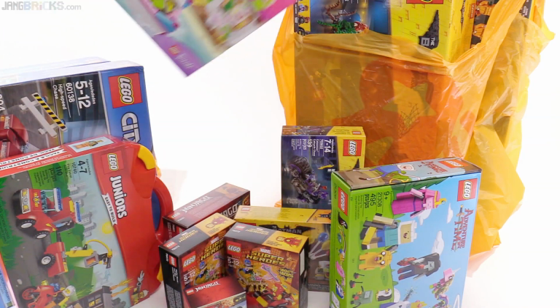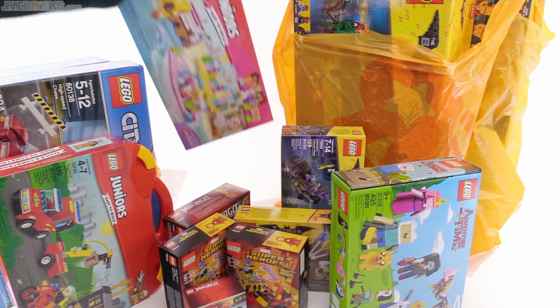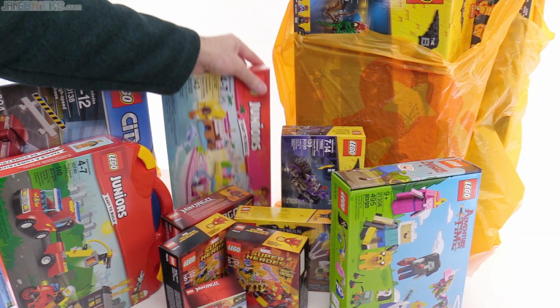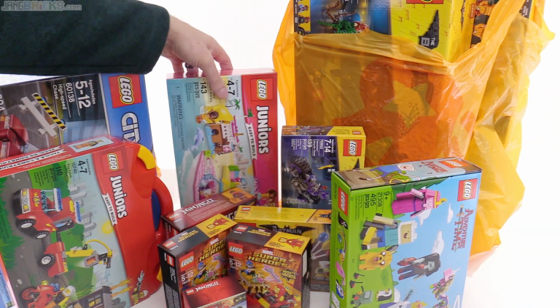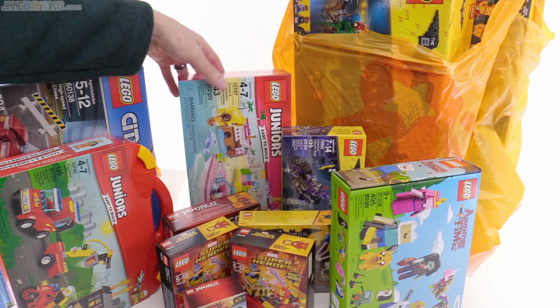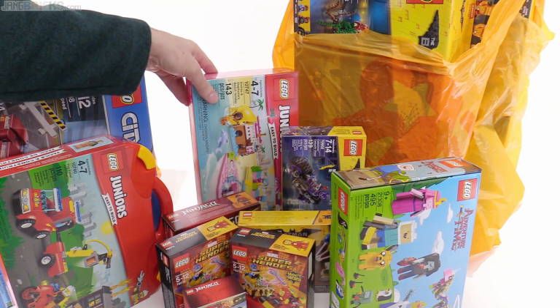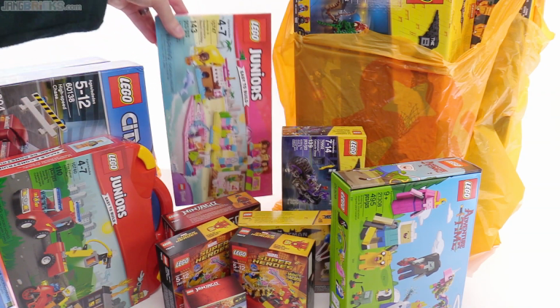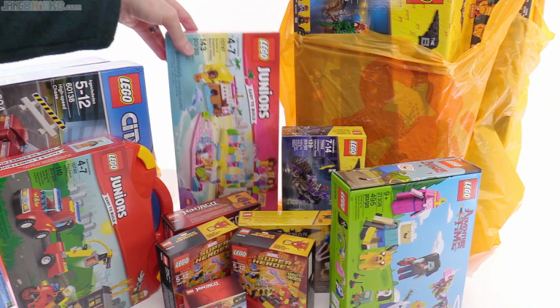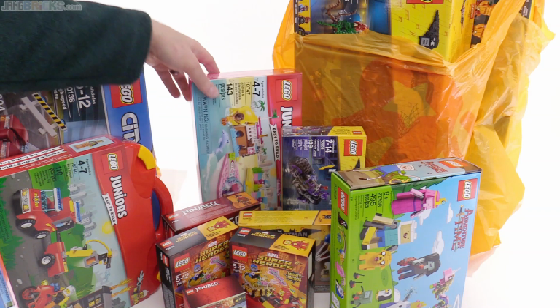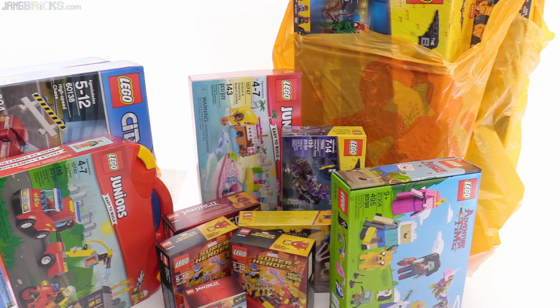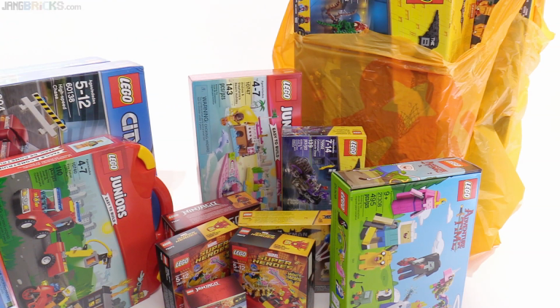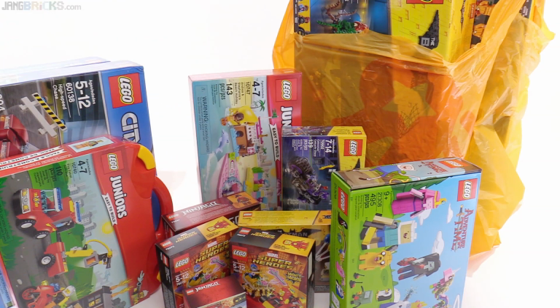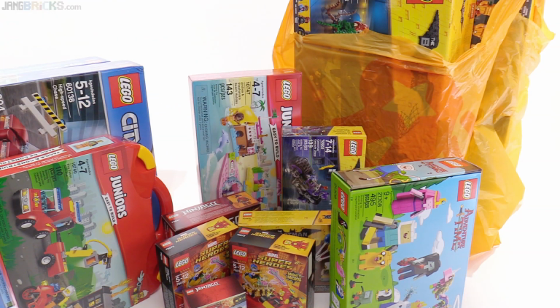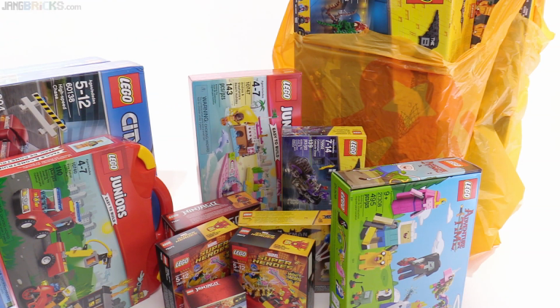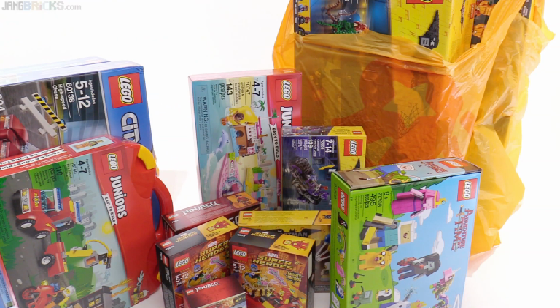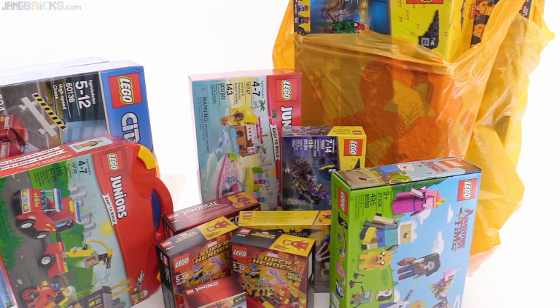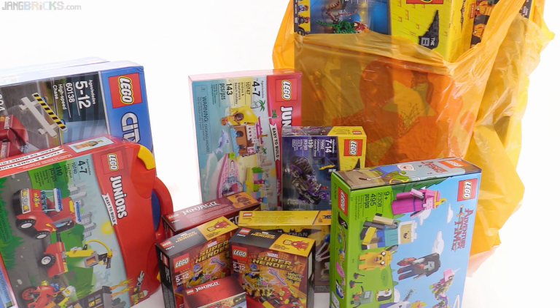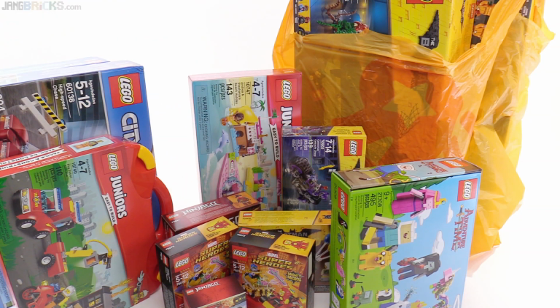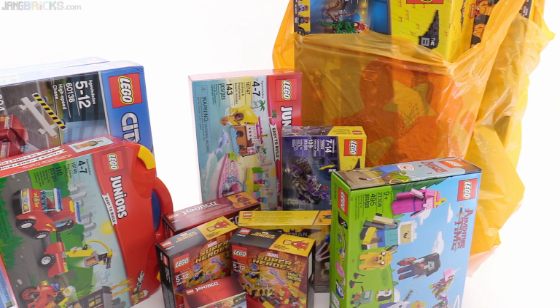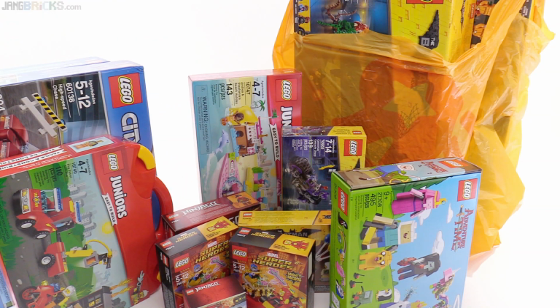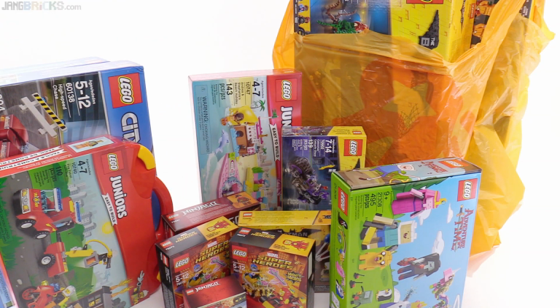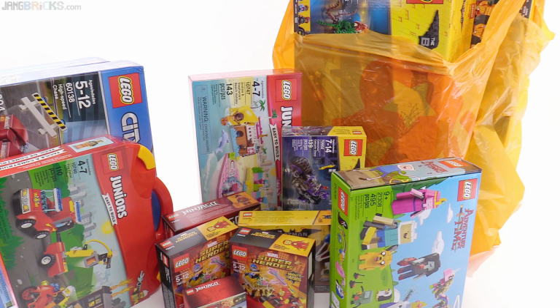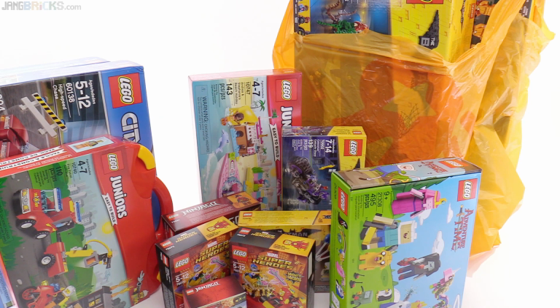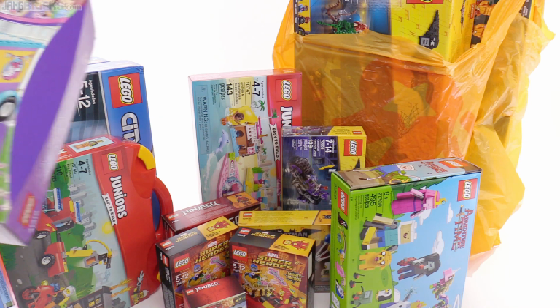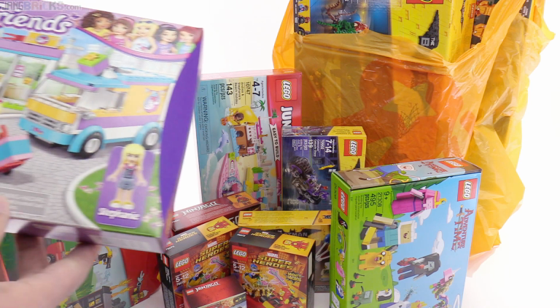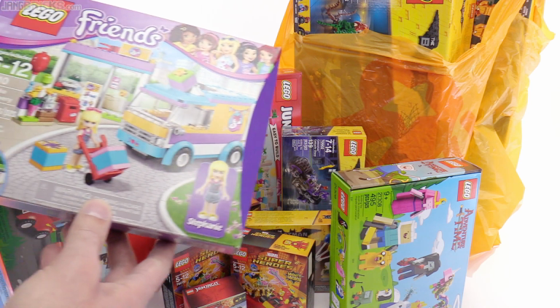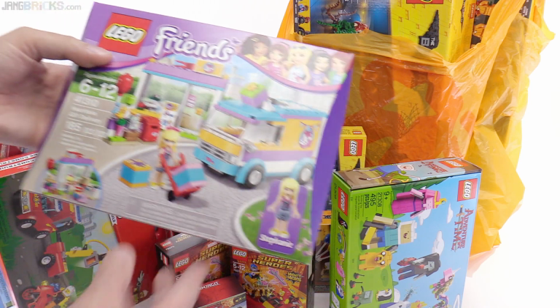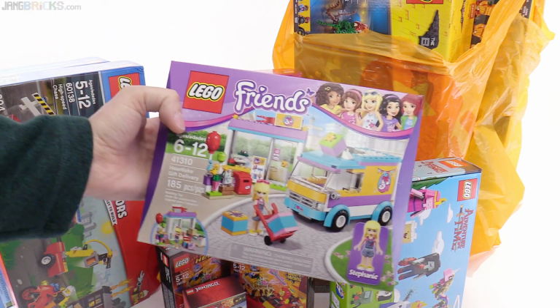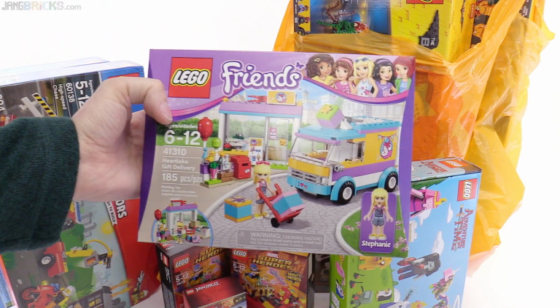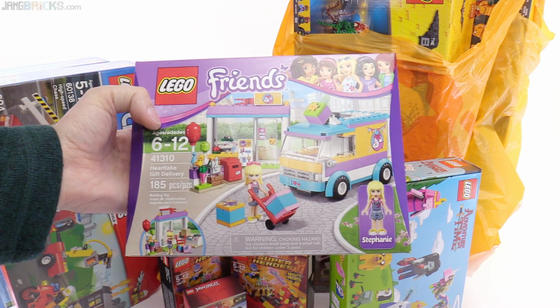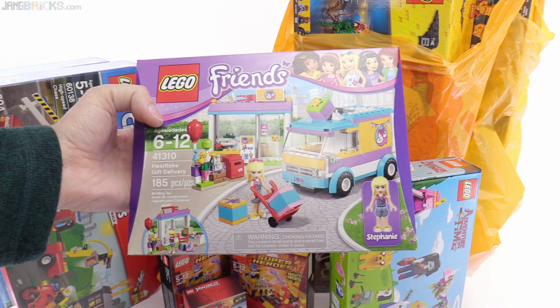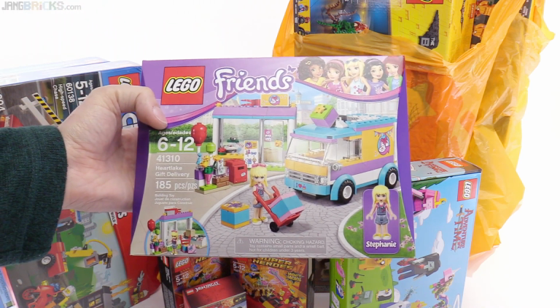It's a Junior set, so limited parts count, and it has some large specialized pieces and printed pieces. Here's something else from the Friends line, but not Juniors — Heartlake Gift Delivery.